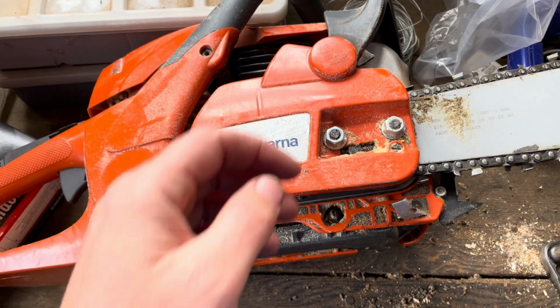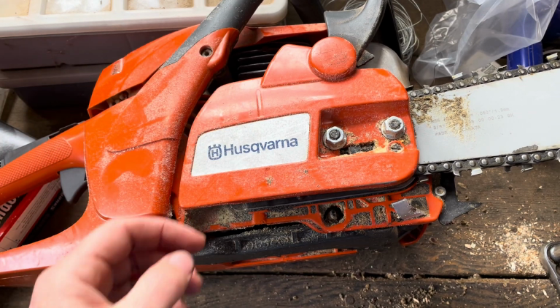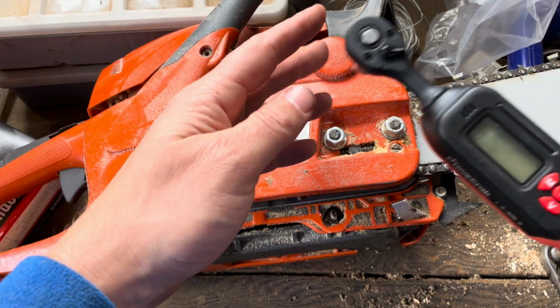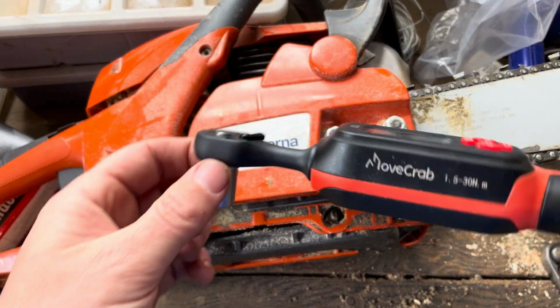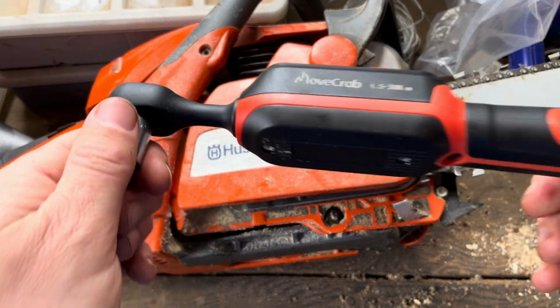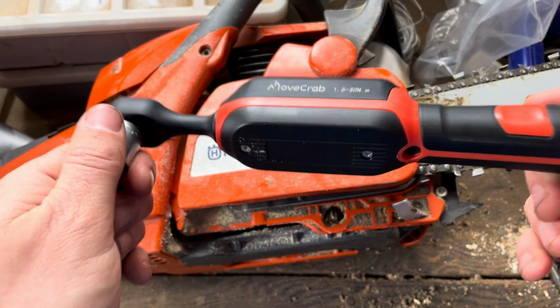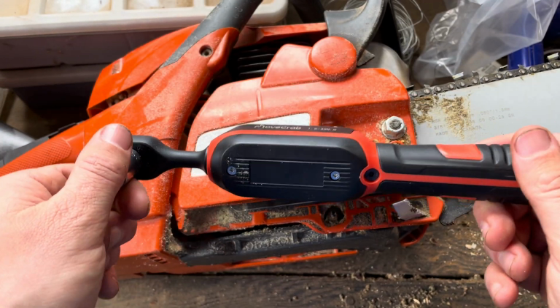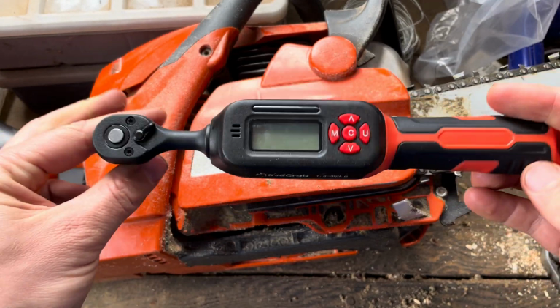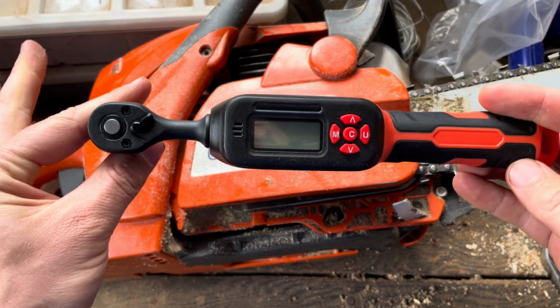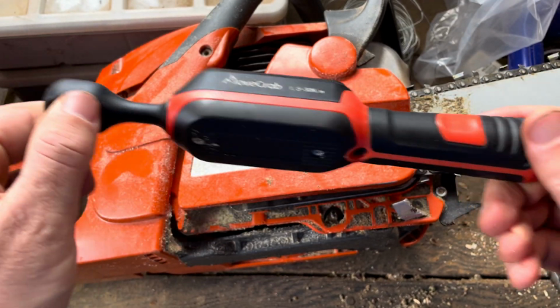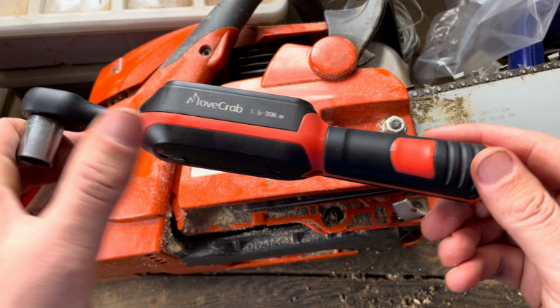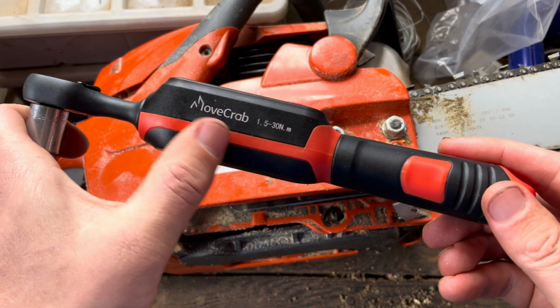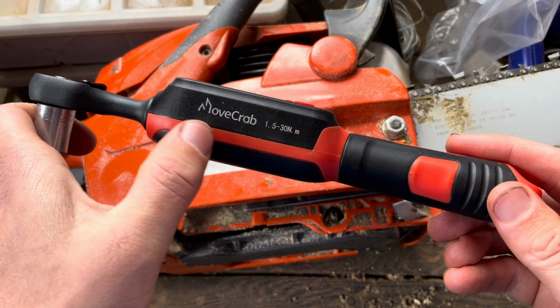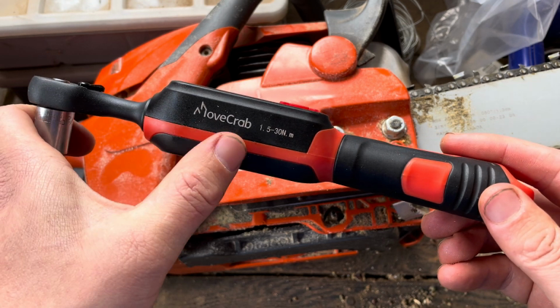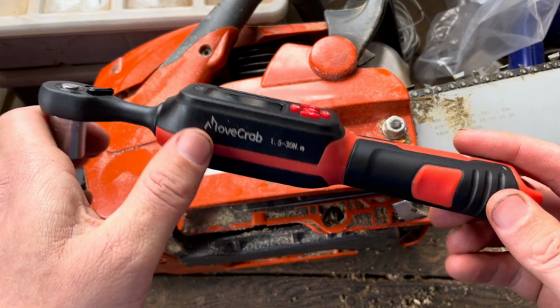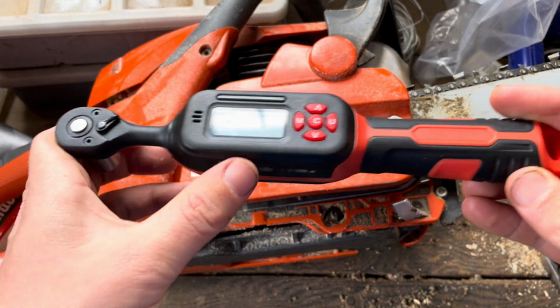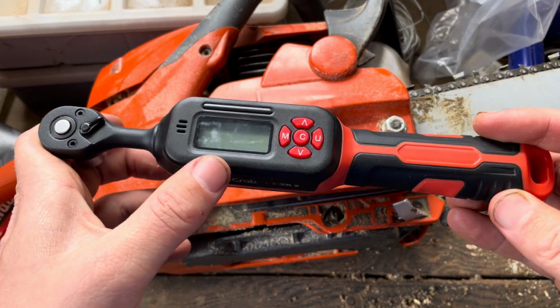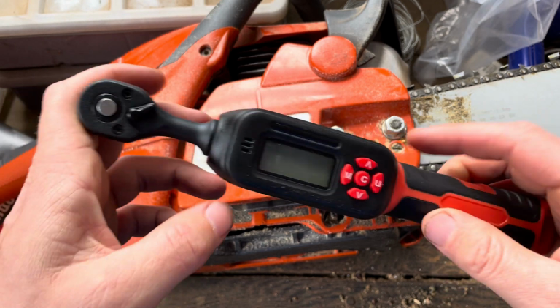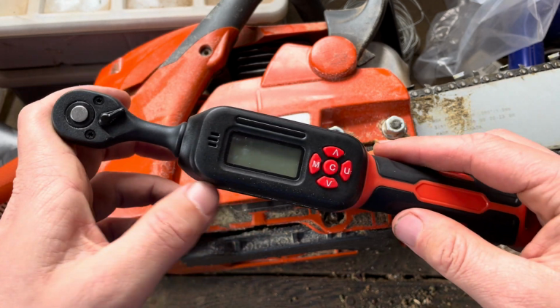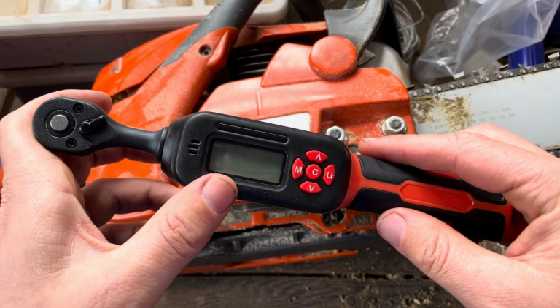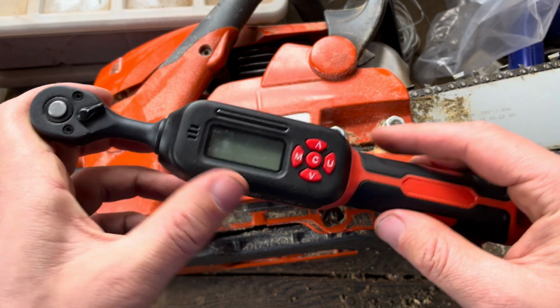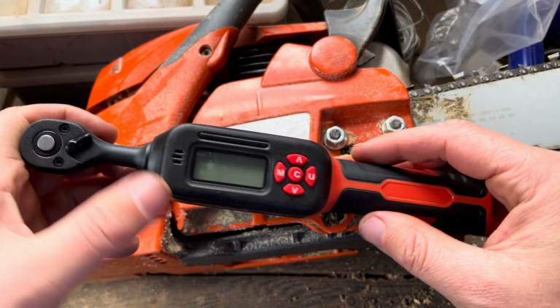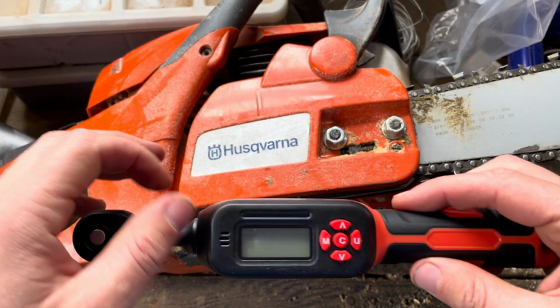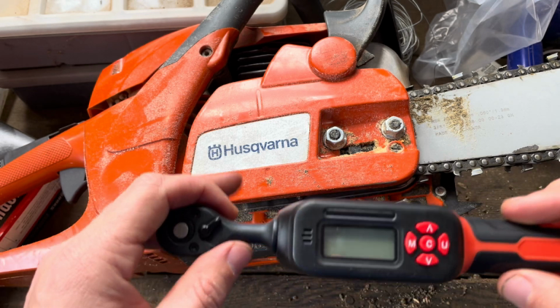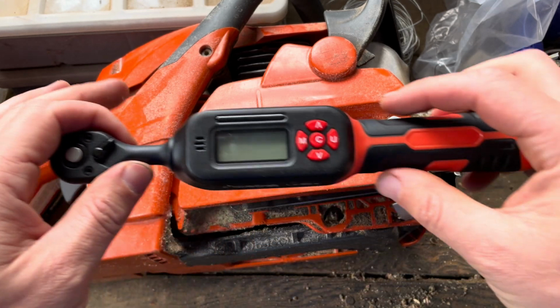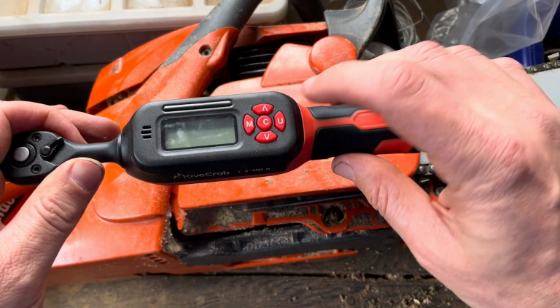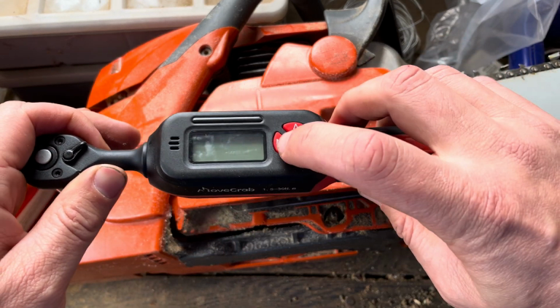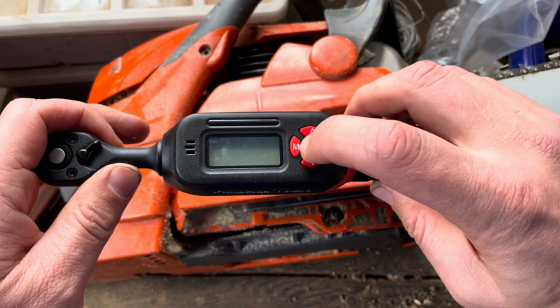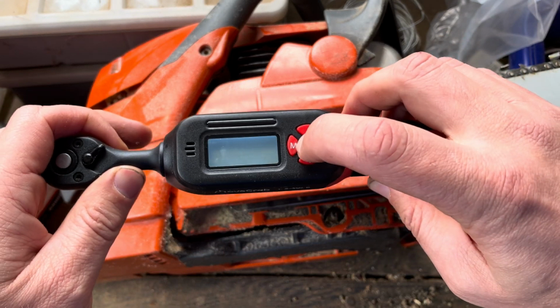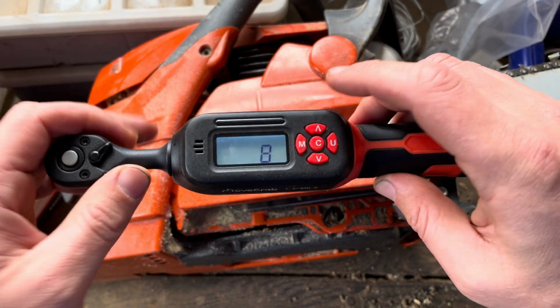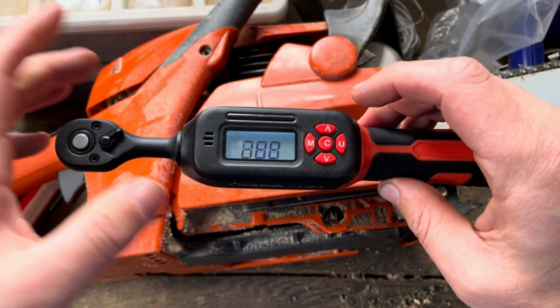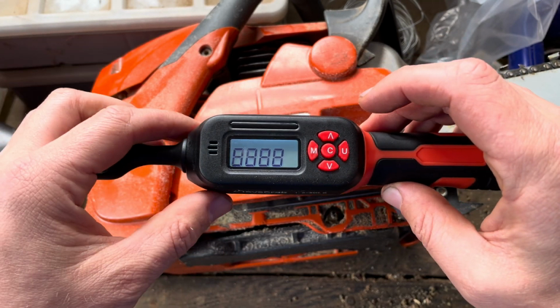Hey everybody, this is a quick video to show you how to use a digital torque wrench. There are a bunch of different ones out there. This particular one is from Movcrab — I'll put a link down if you're interested. I'll just go over quickly how we can do this and show you what we're going to do.